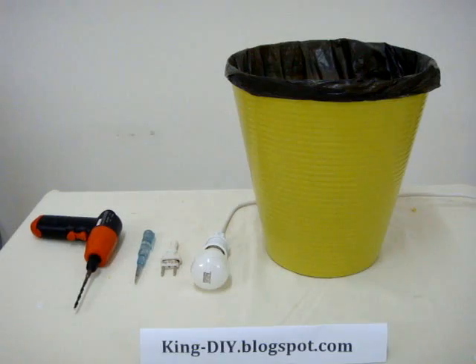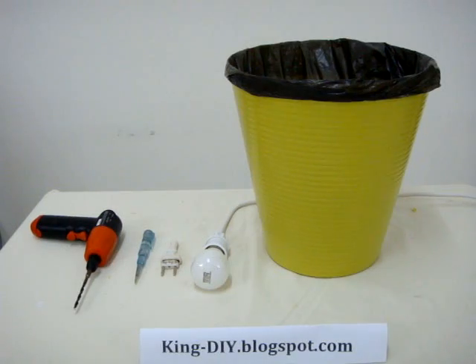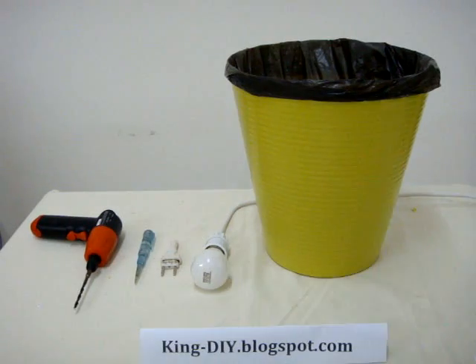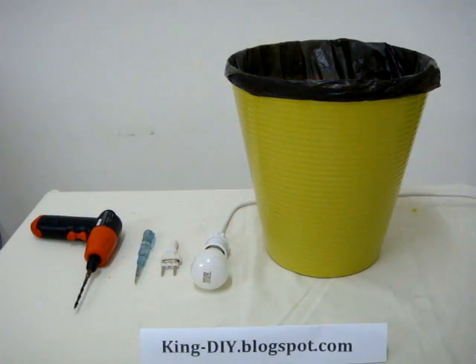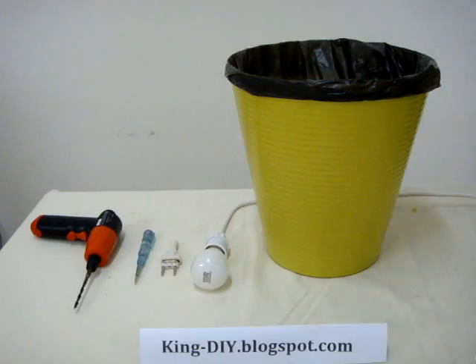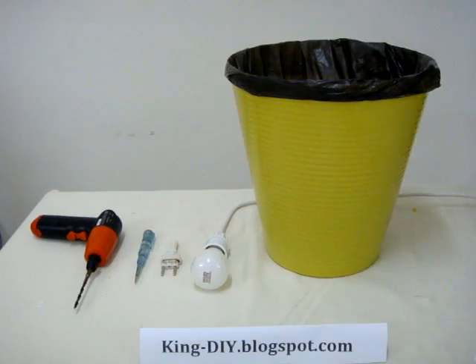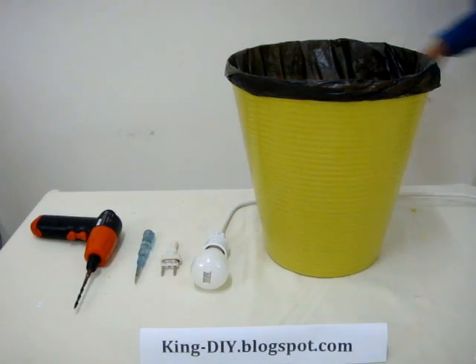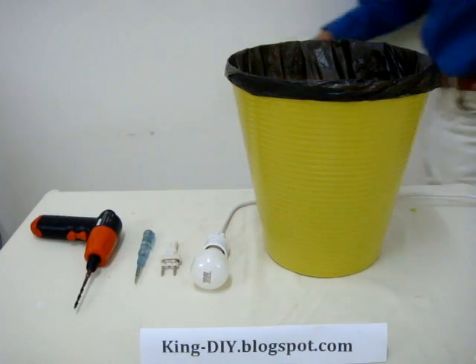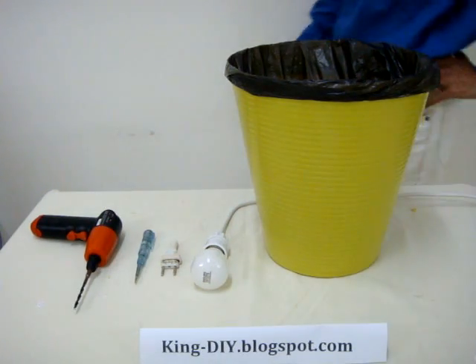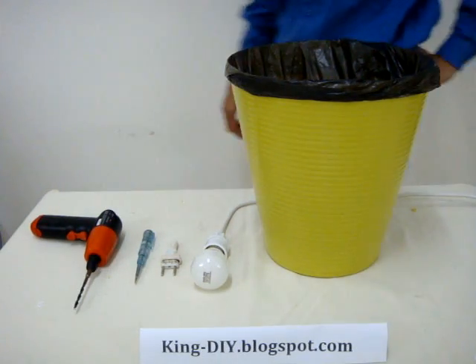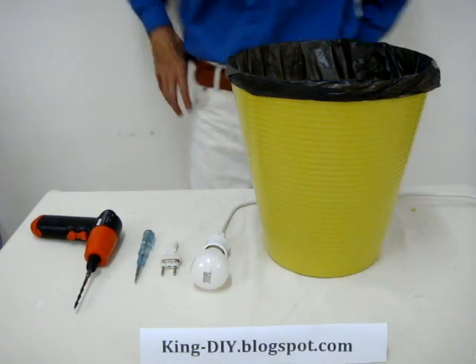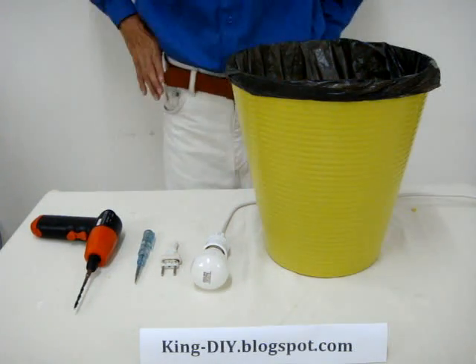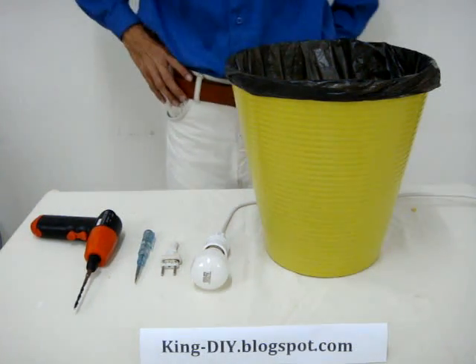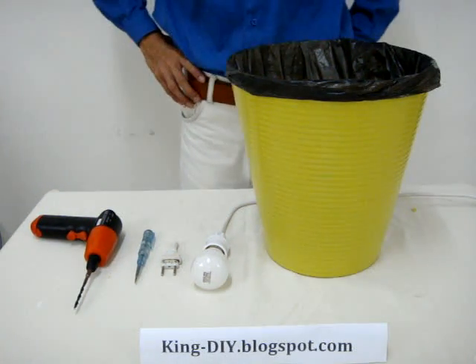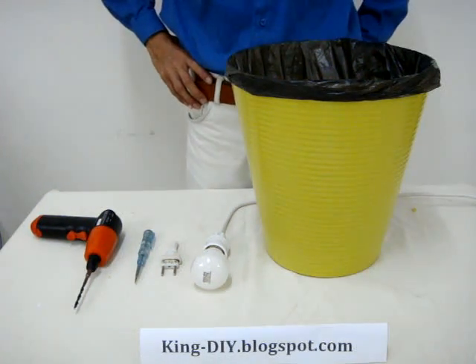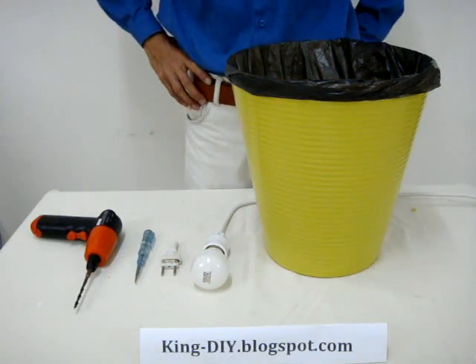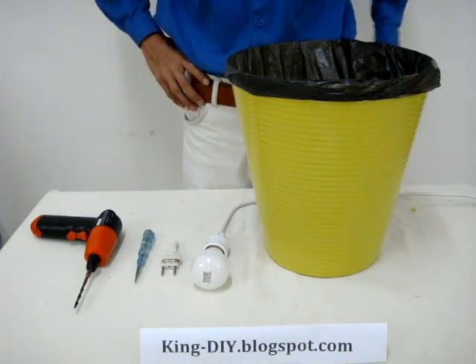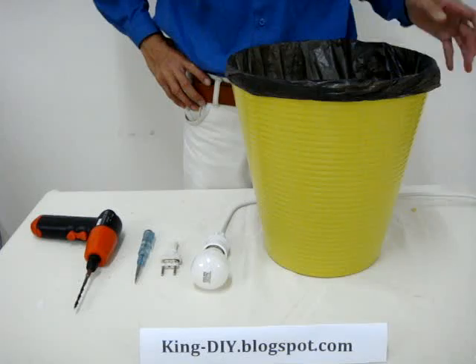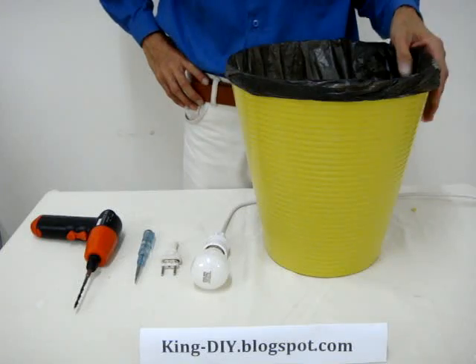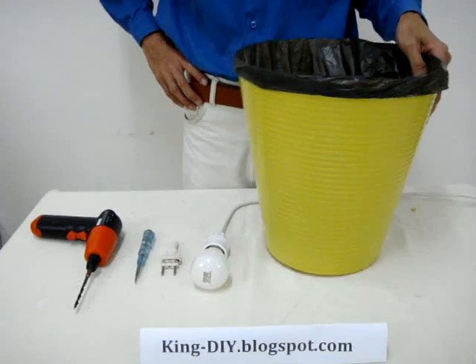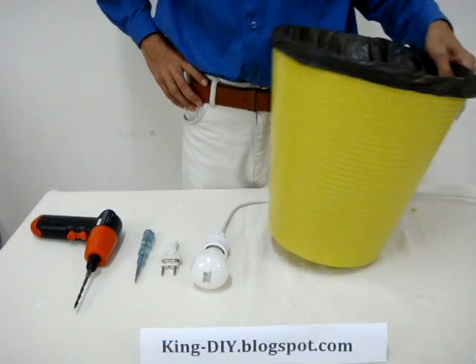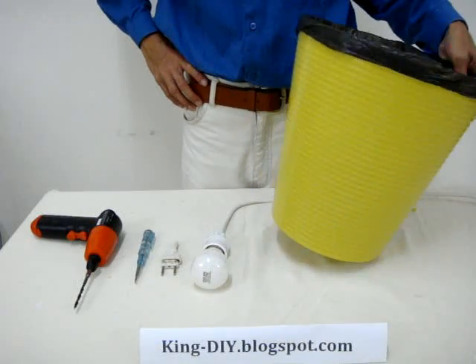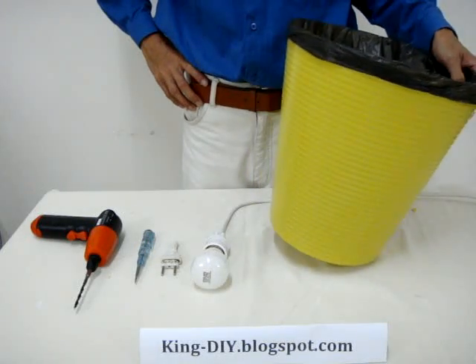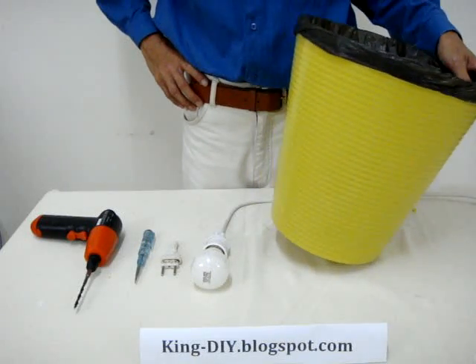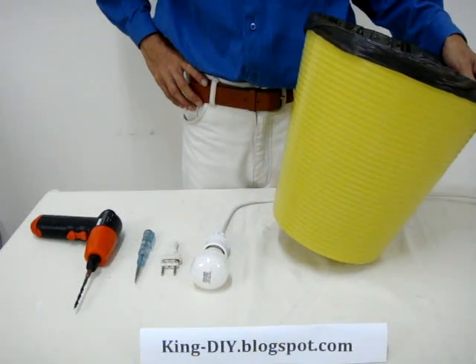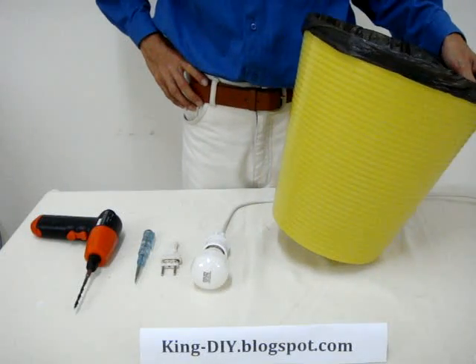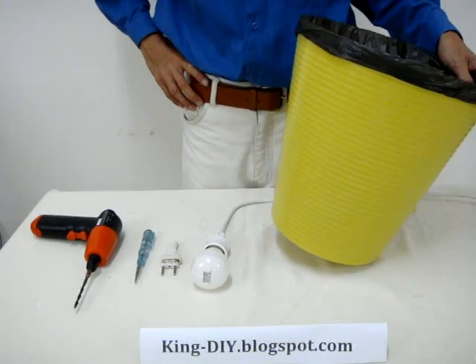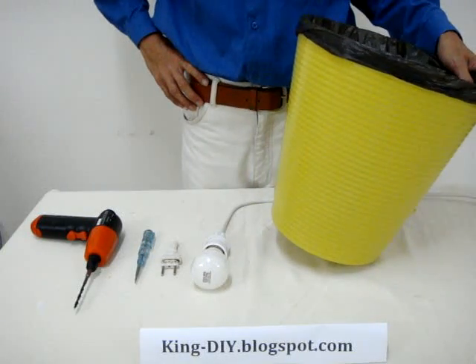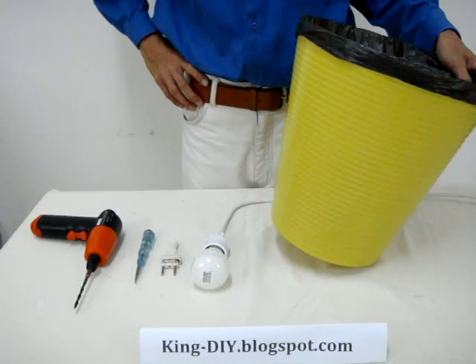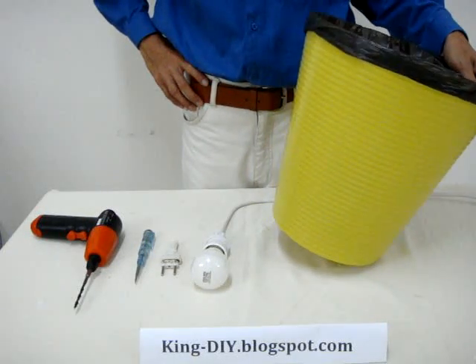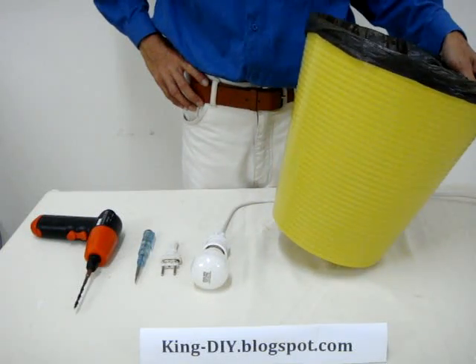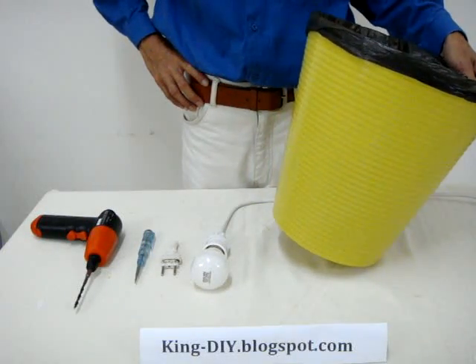Hey everybody, today I need to show you an easy way to convert a wastebasket or a dustbin into a lampshade.